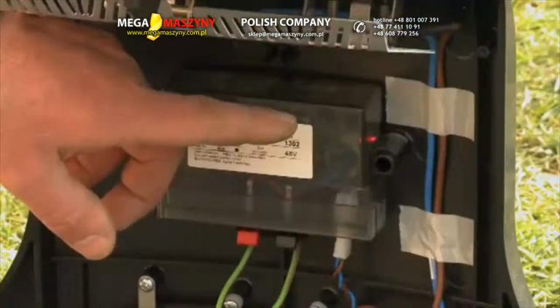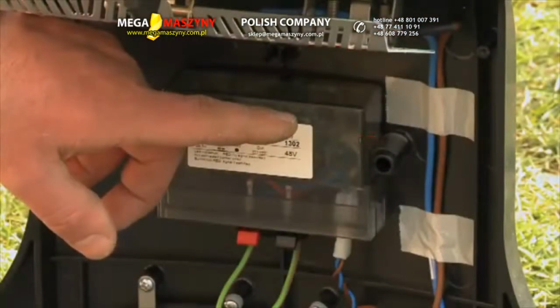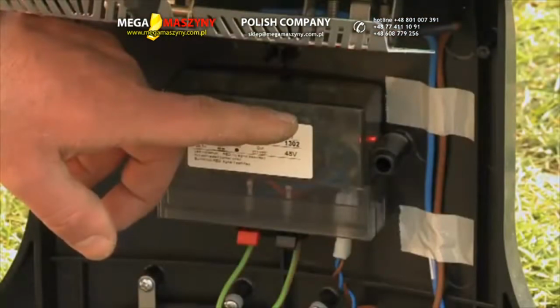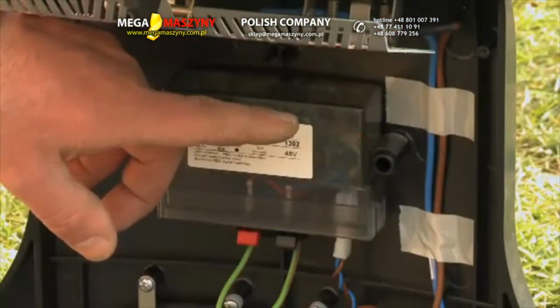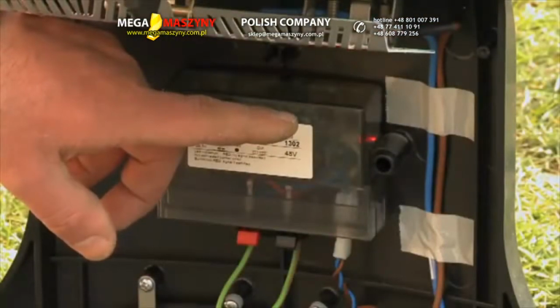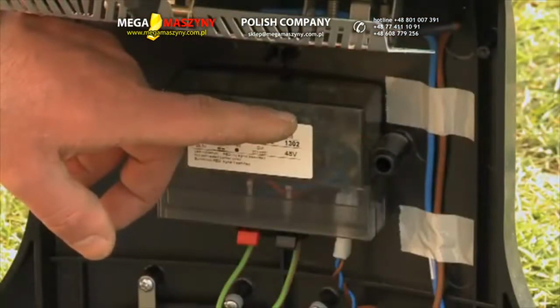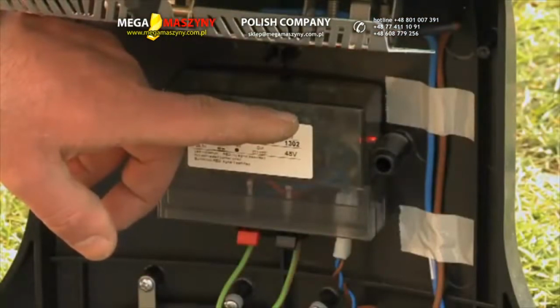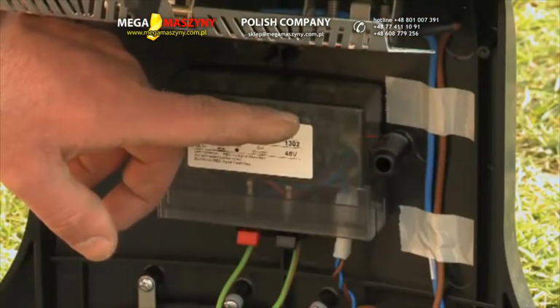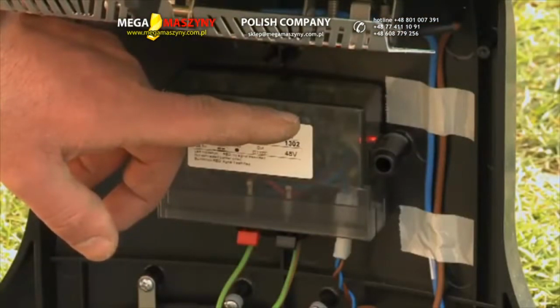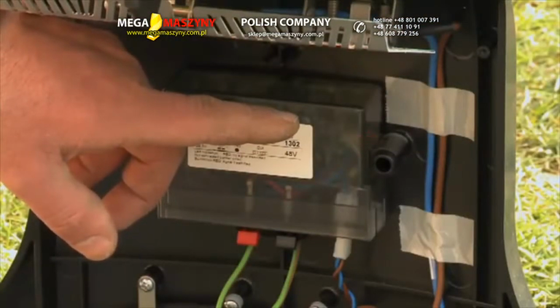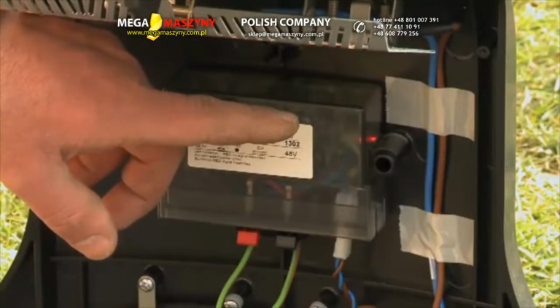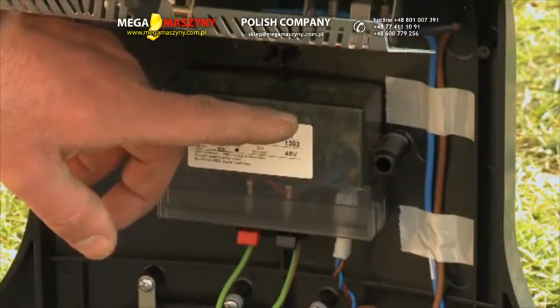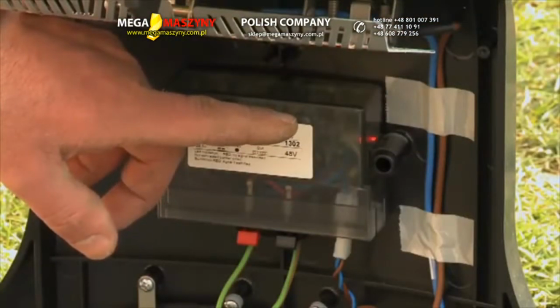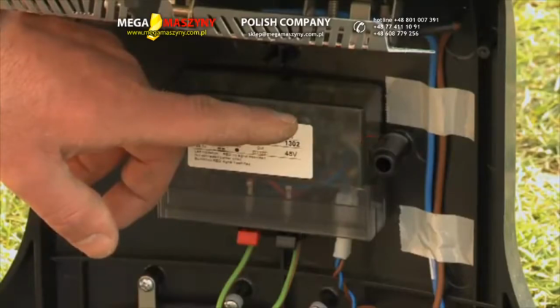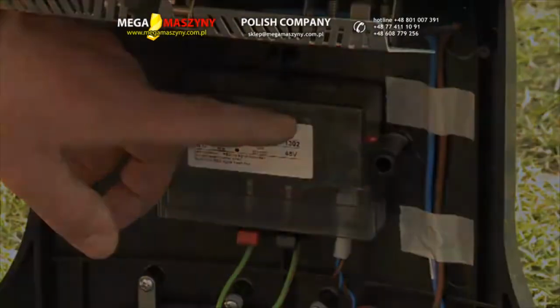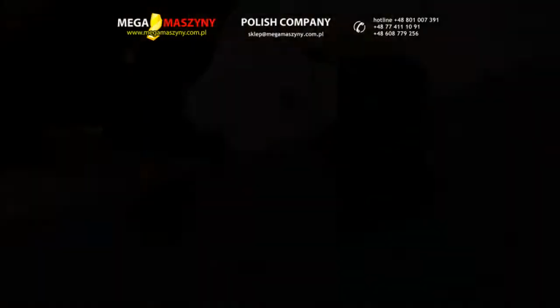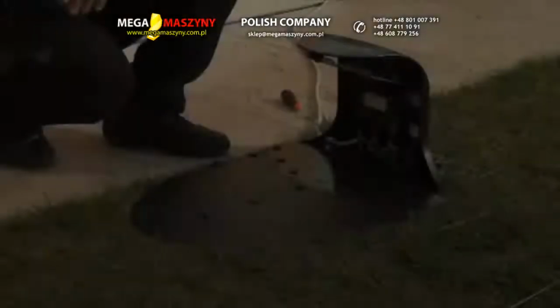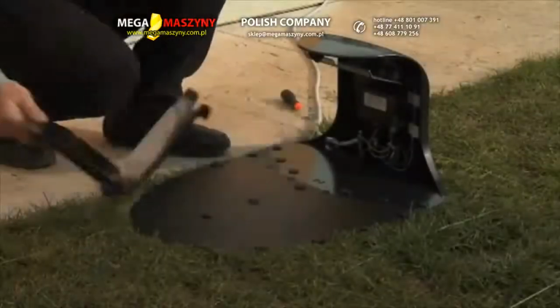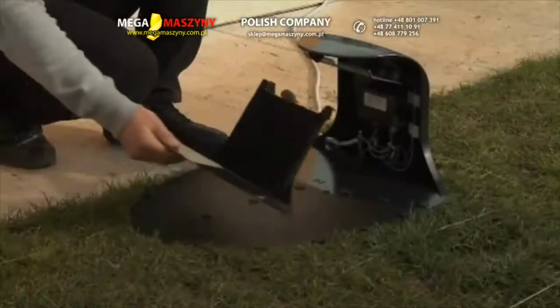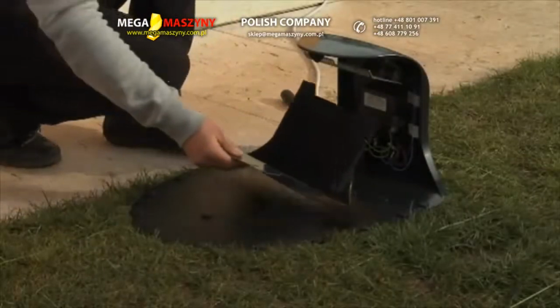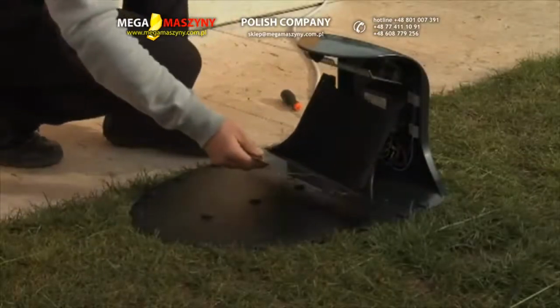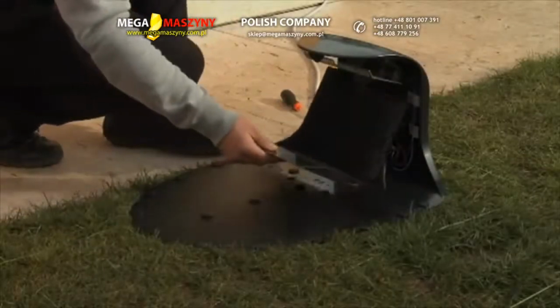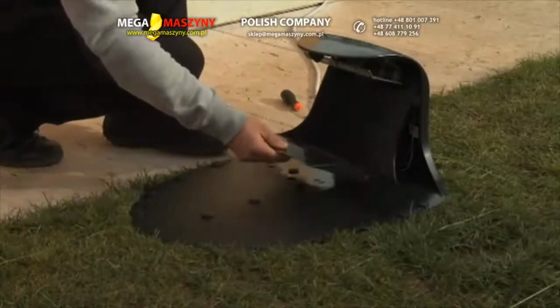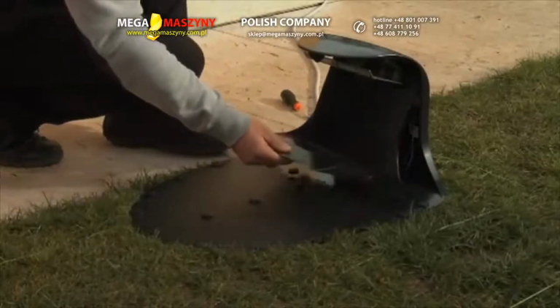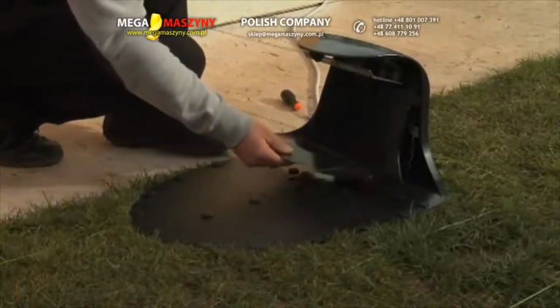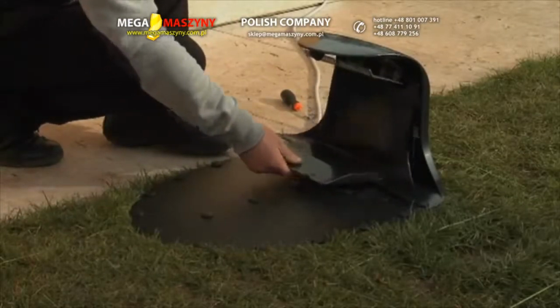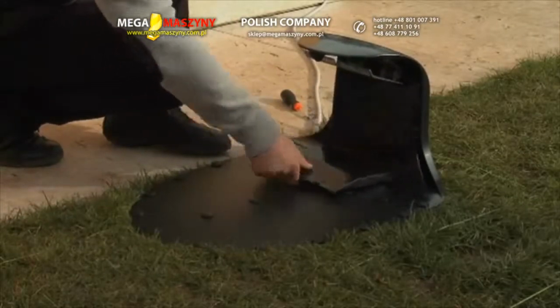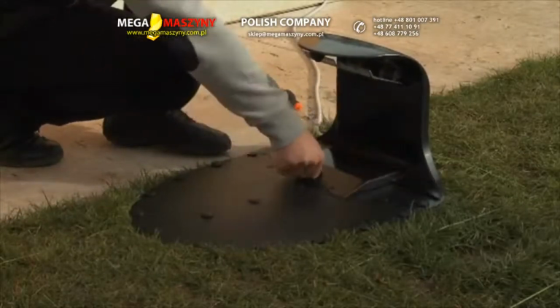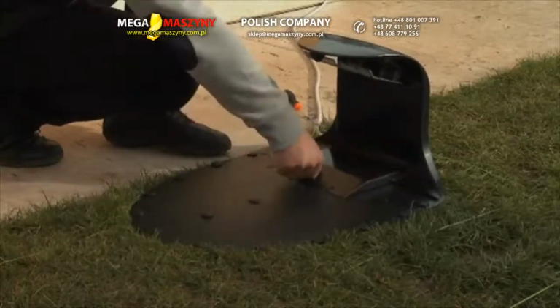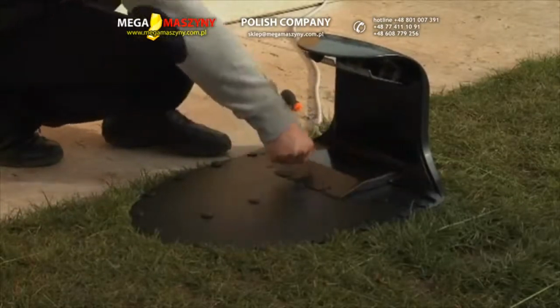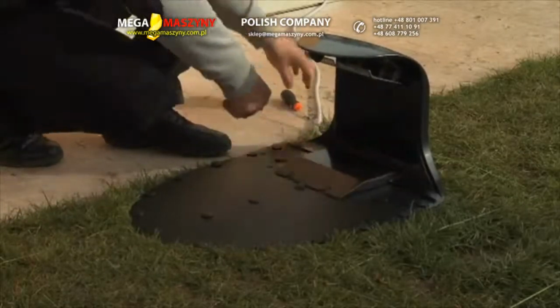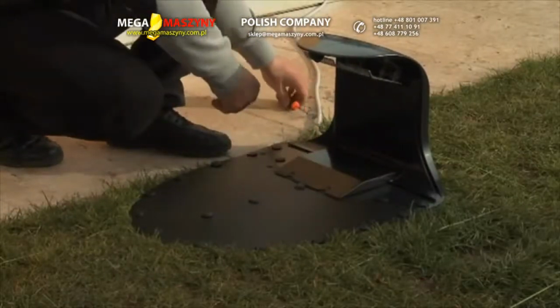Check that the LED on the transmitter is flashing. Place the protective cover back on the charging station by using the screwdriver.